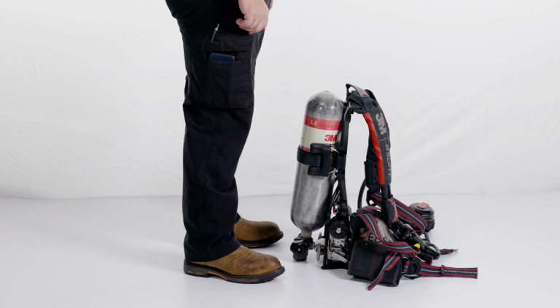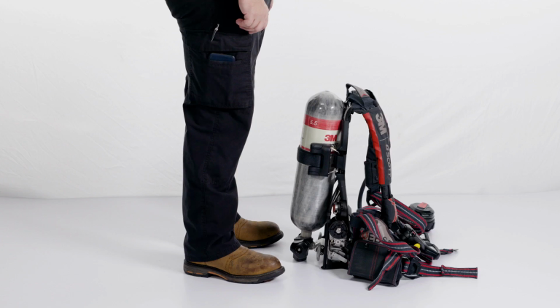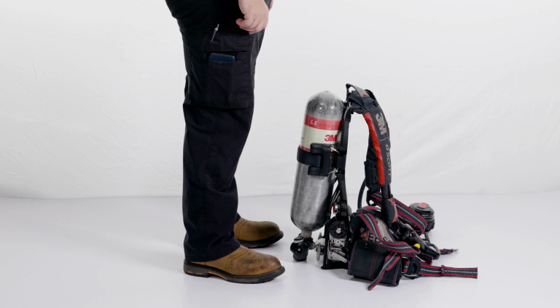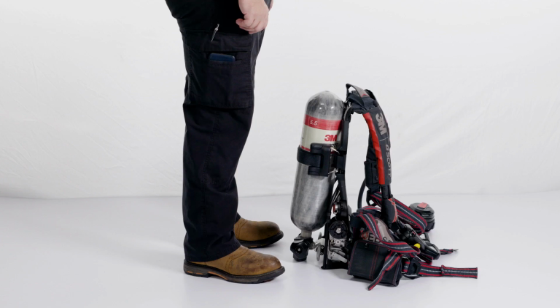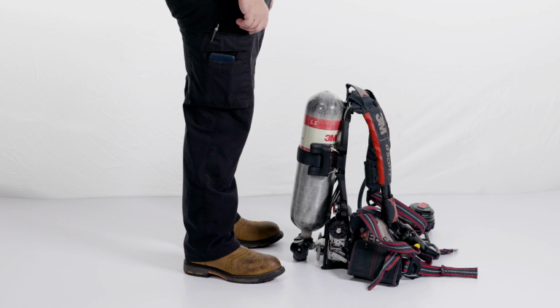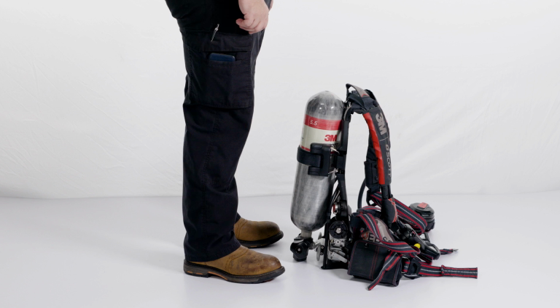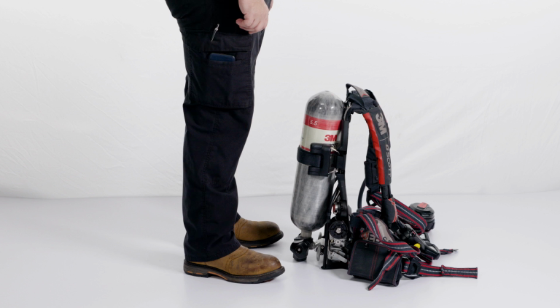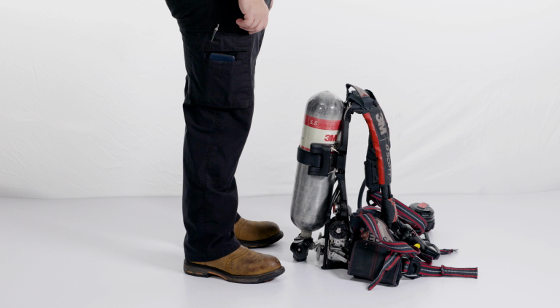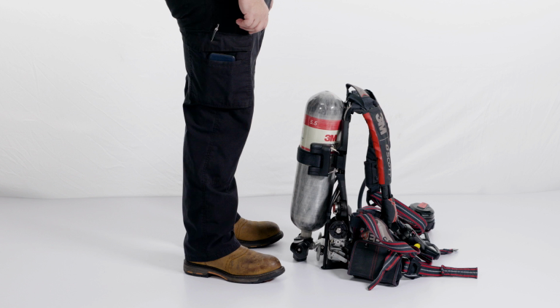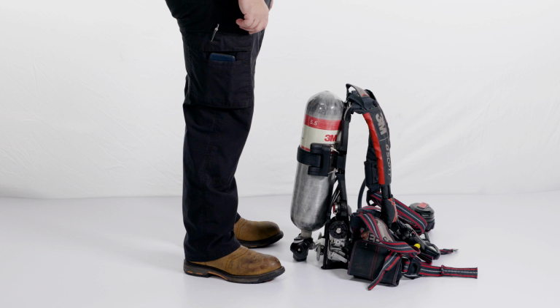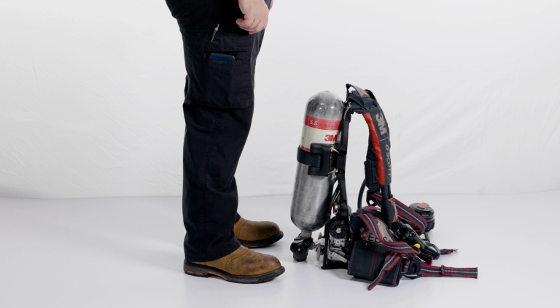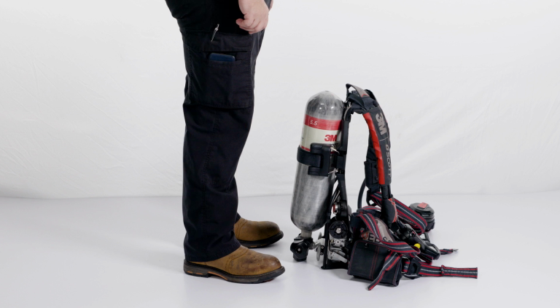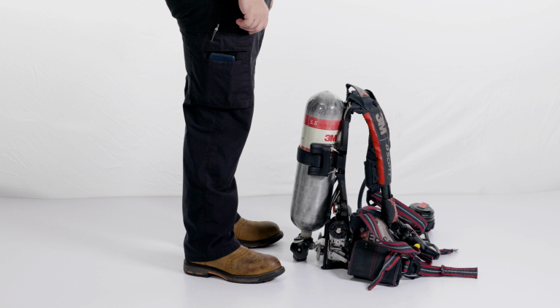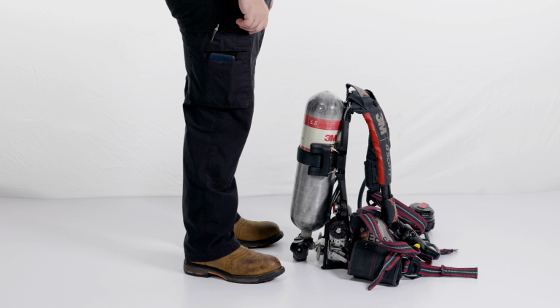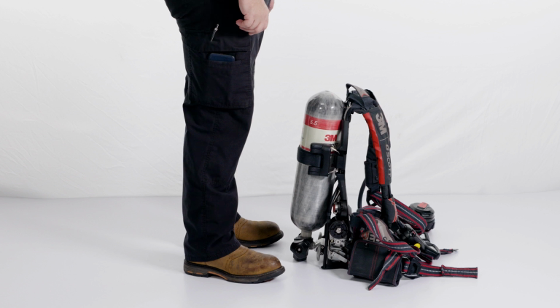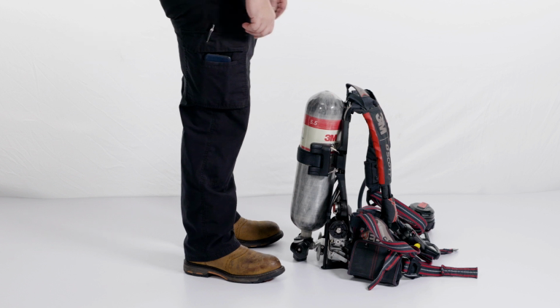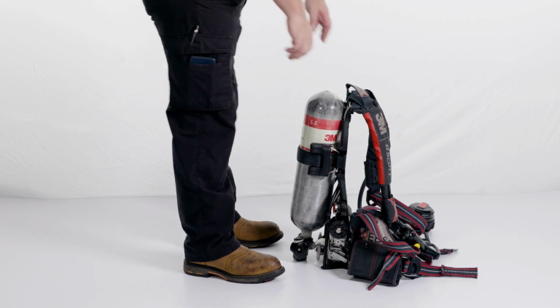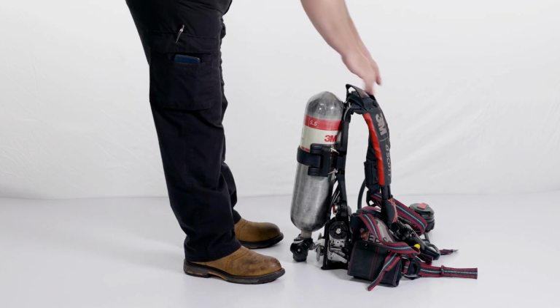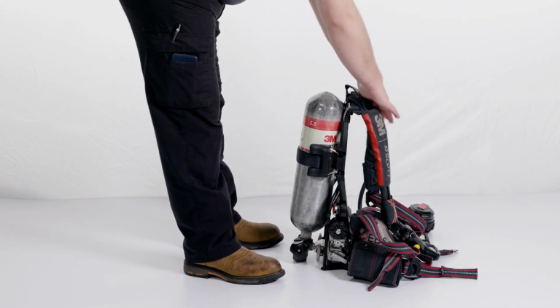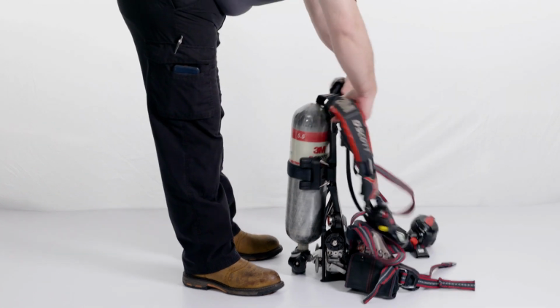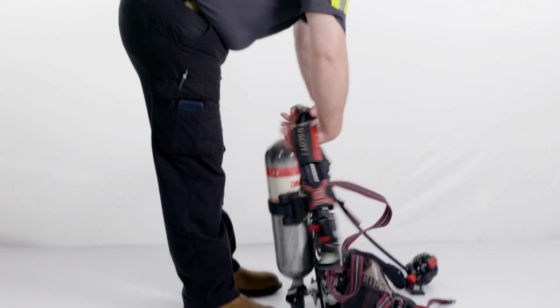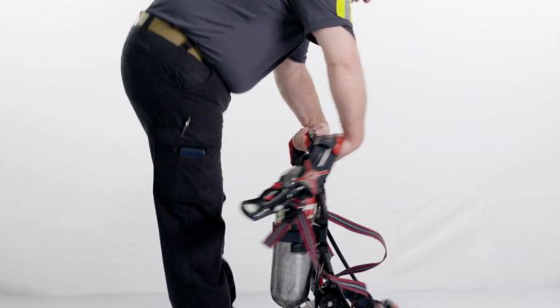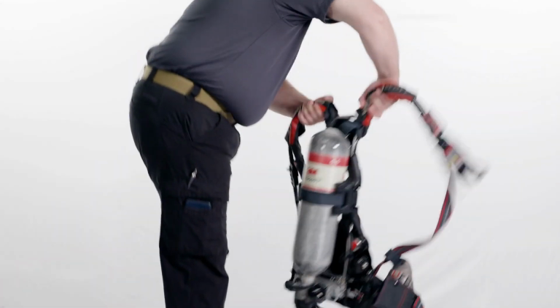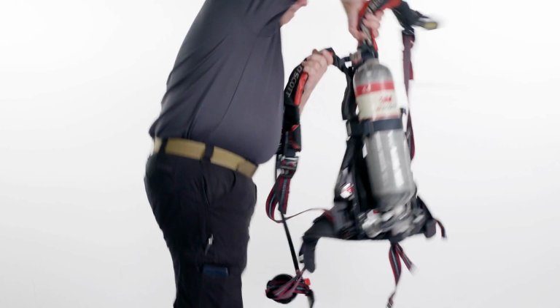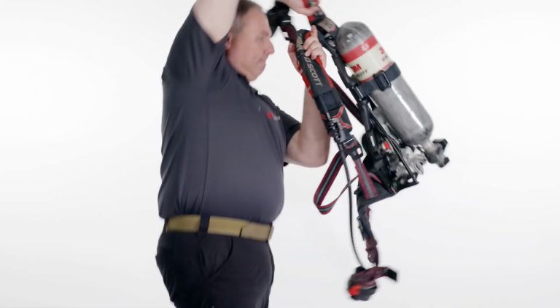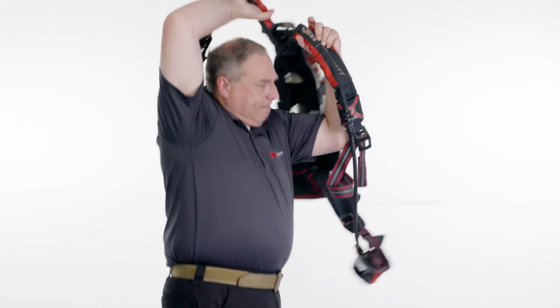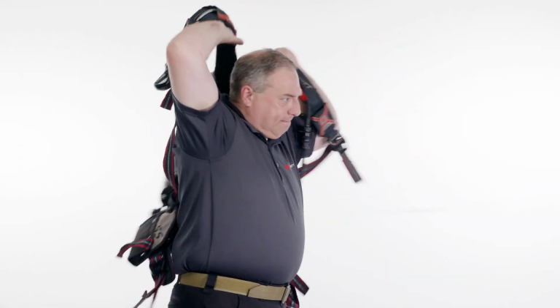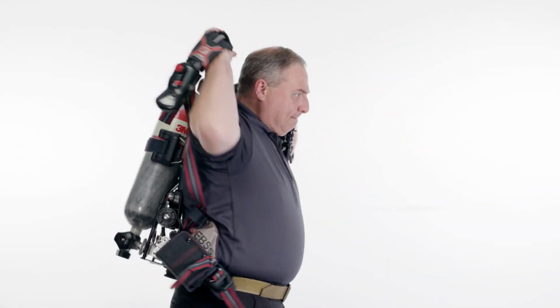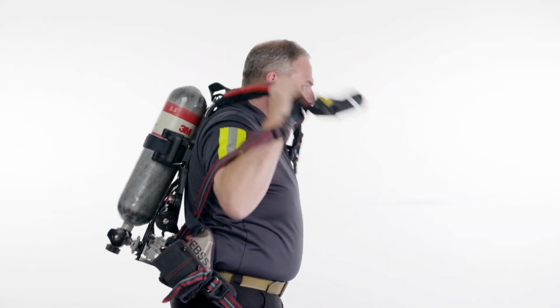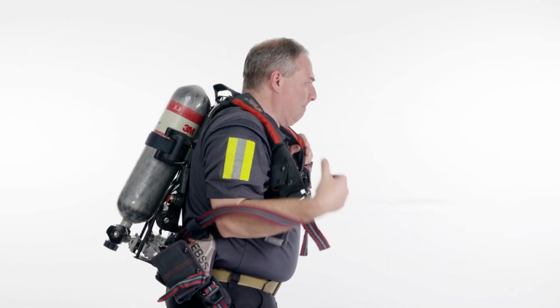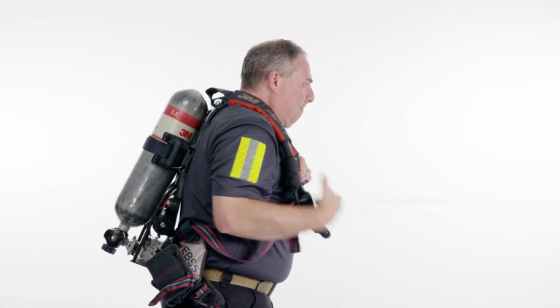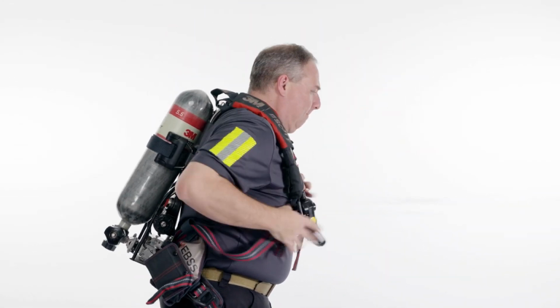To don the AirPak X3 Pro from a standing position, place the SCBA on the ground with the cylinder facing towards you. Pick up the unit and swing it behind you as if putting on a coat.